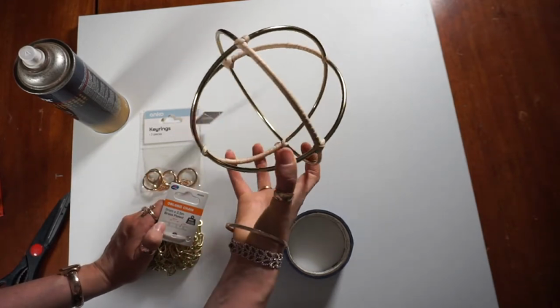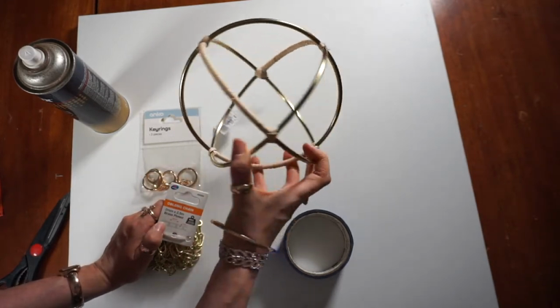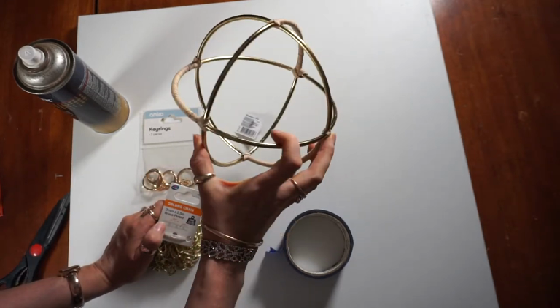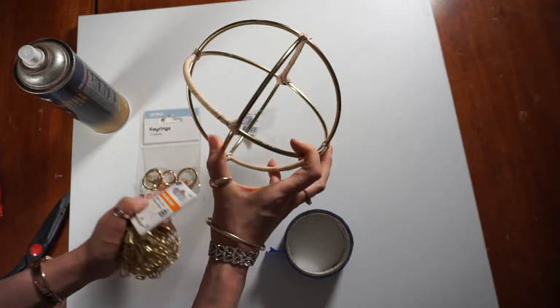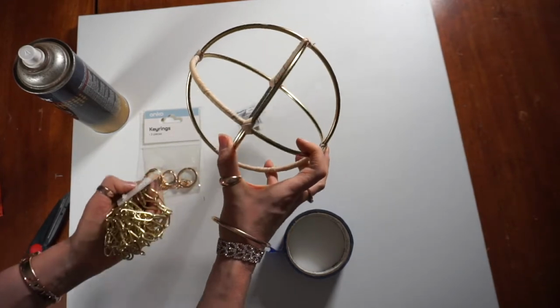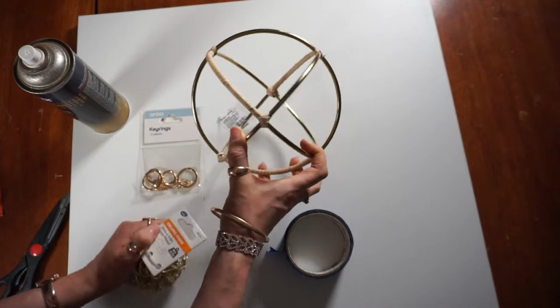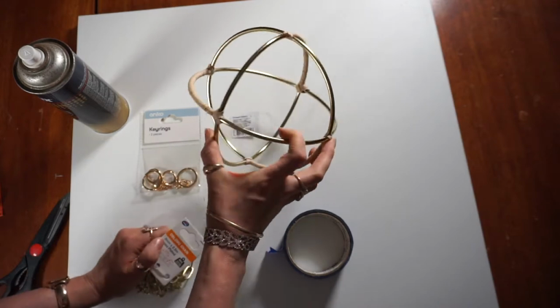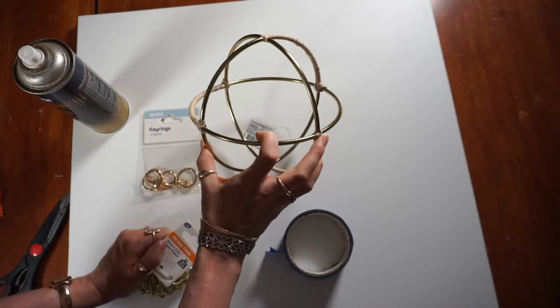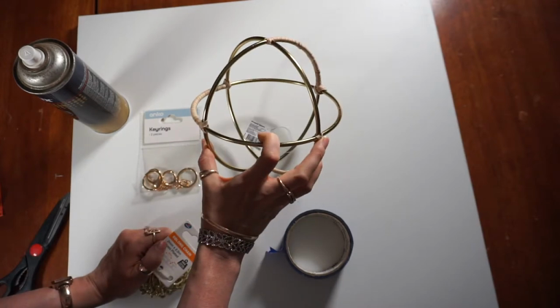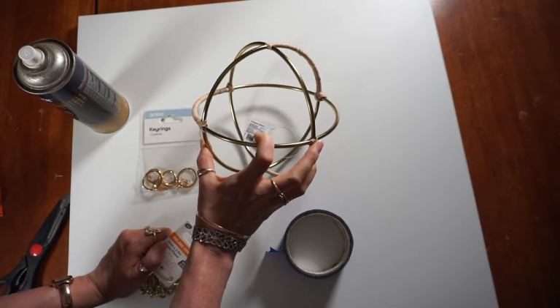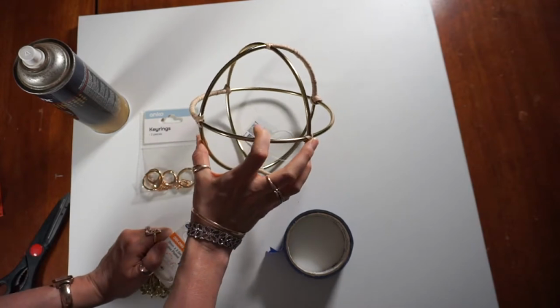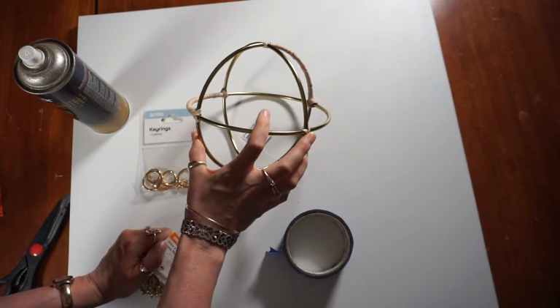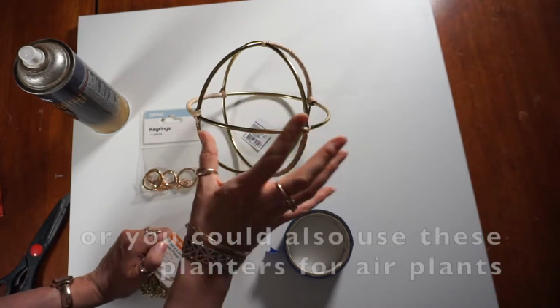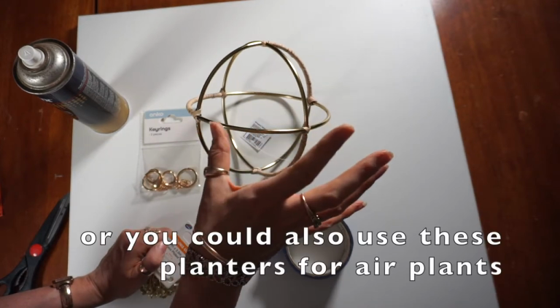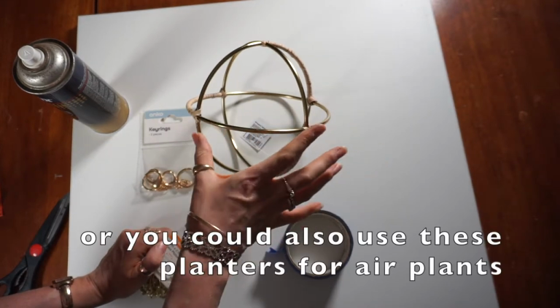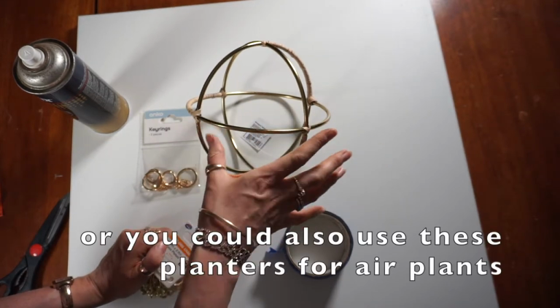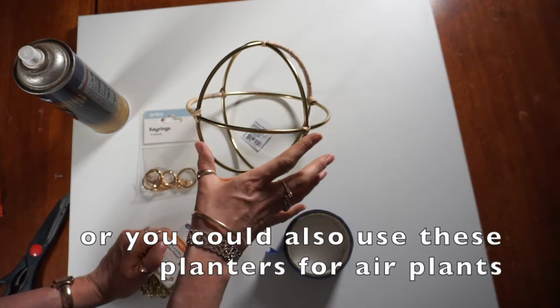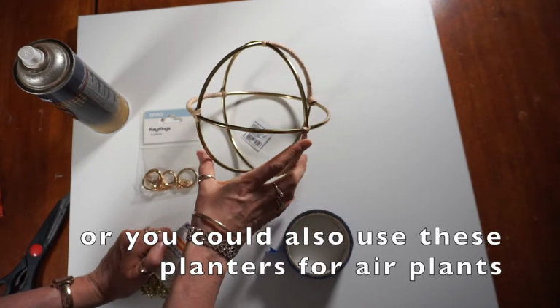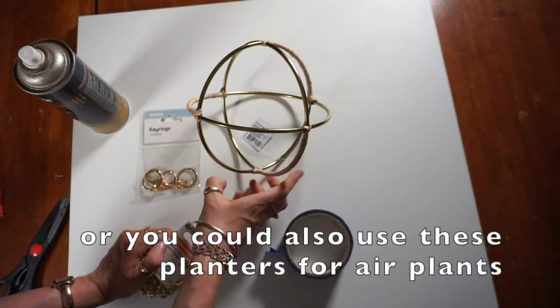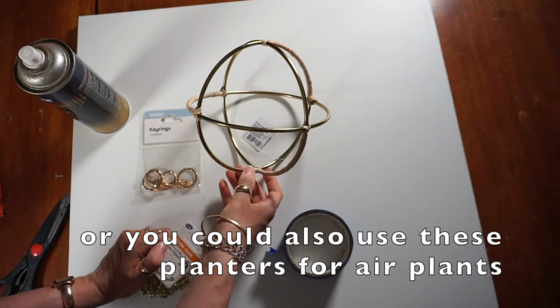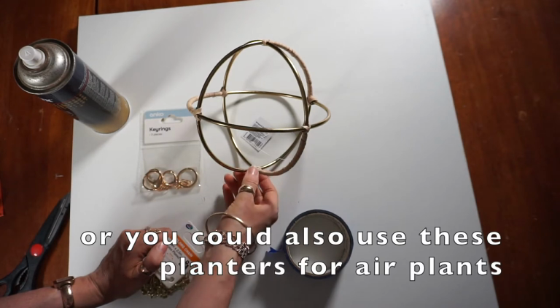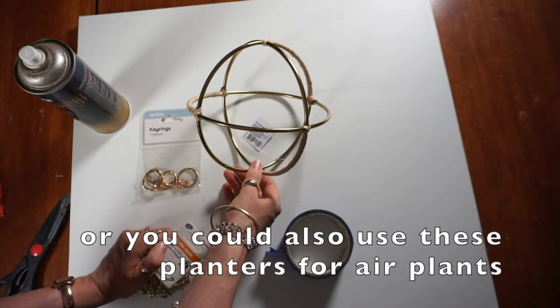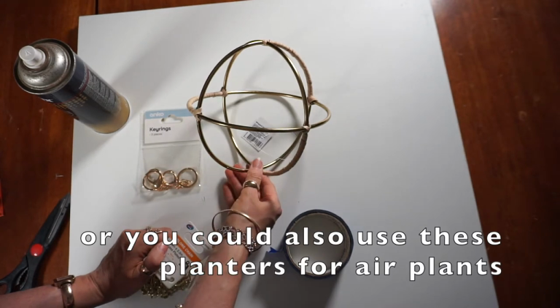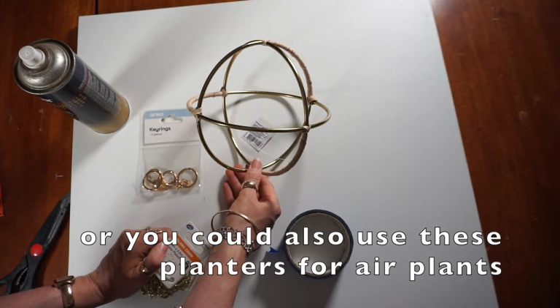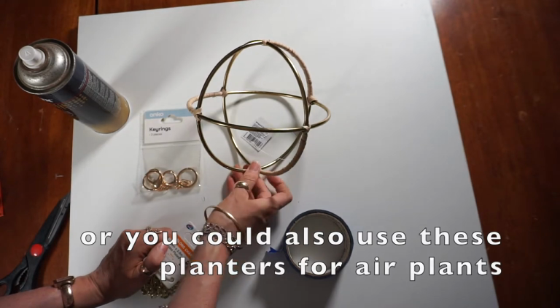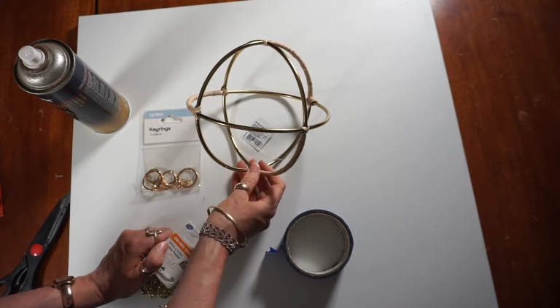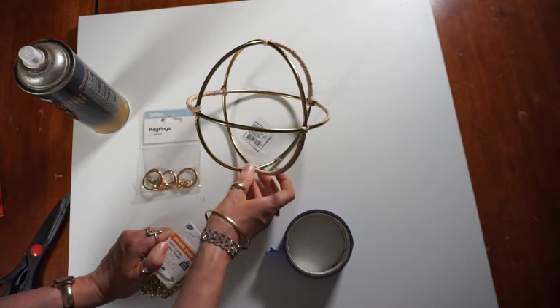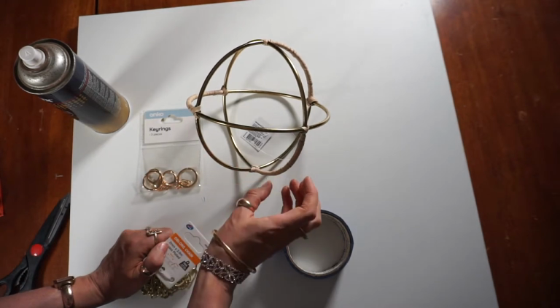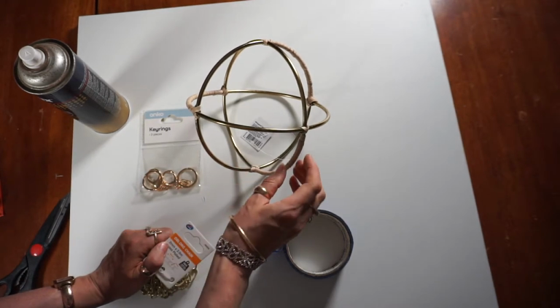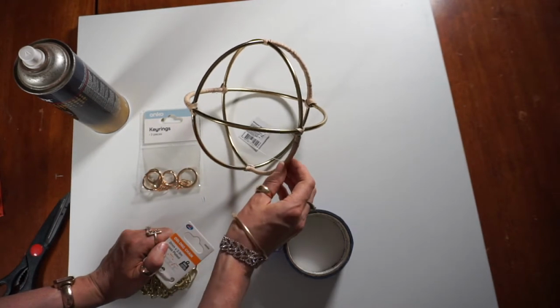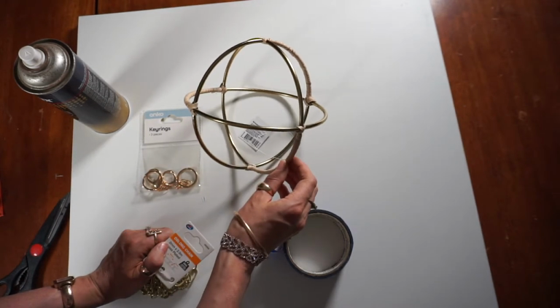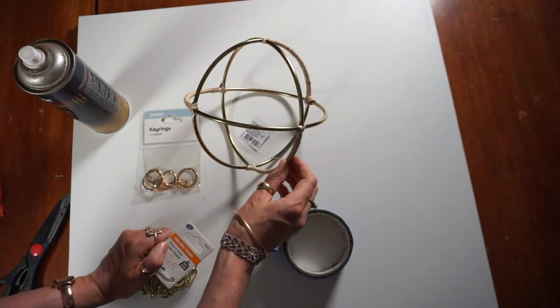If you just wanted to make this and use fake flowers, it's going to be way cheaper than what I'm doing. Today we are going to be using both fake flowers and dried flowers — that's how I'm going to make it a bit more affordable.